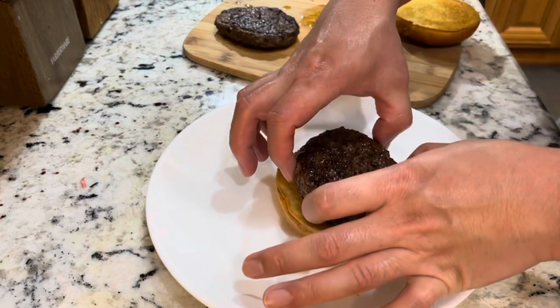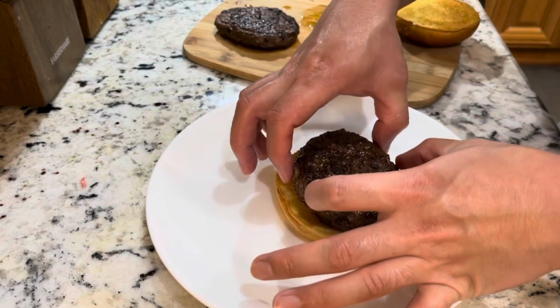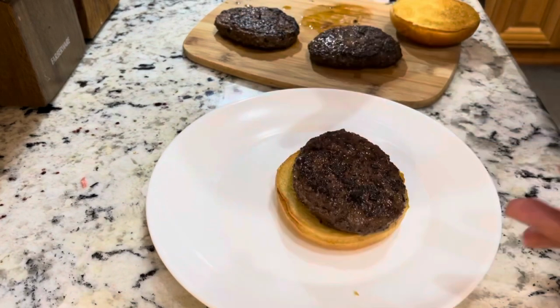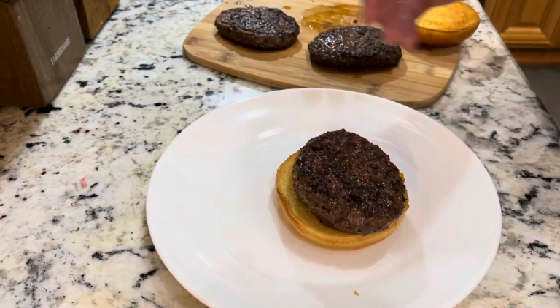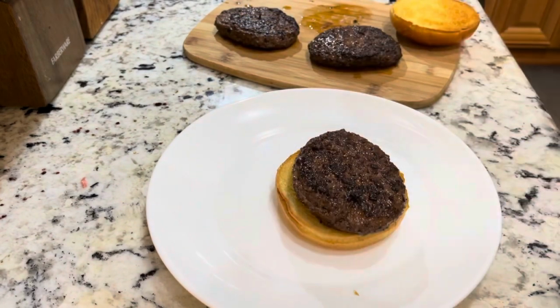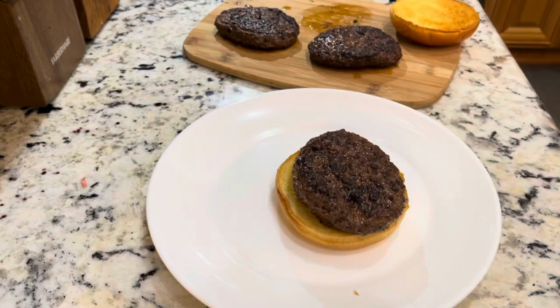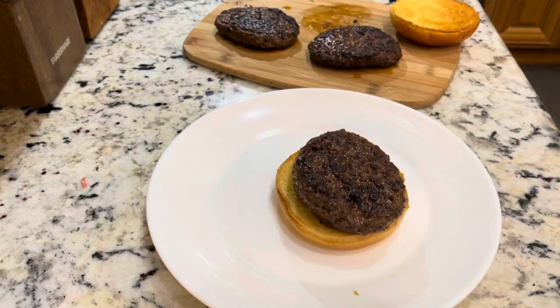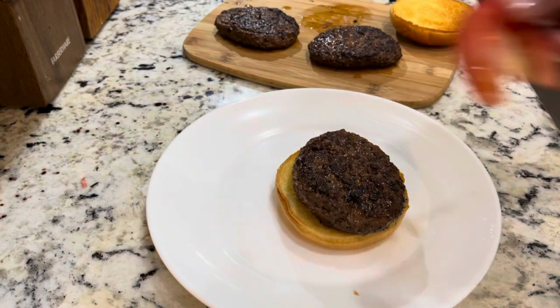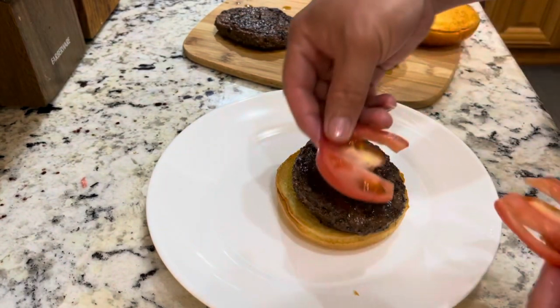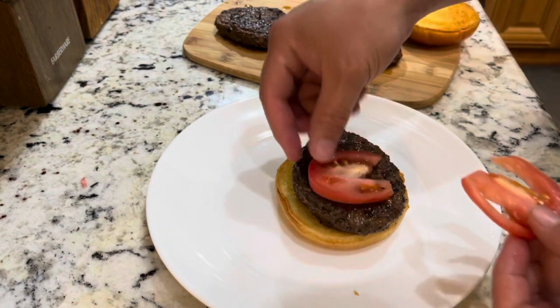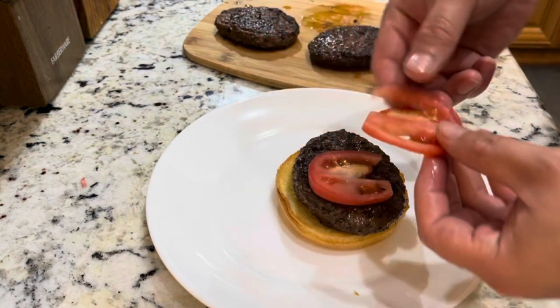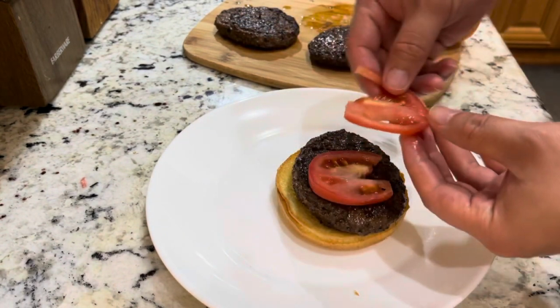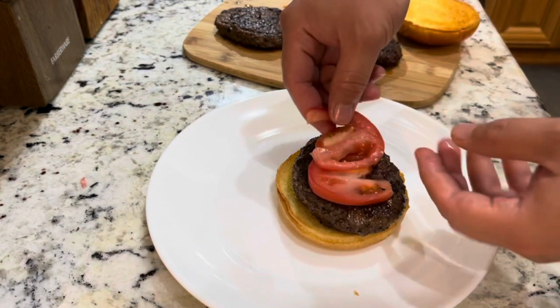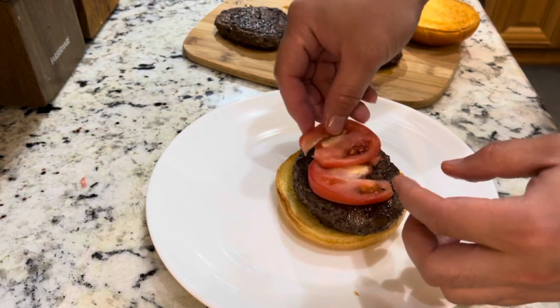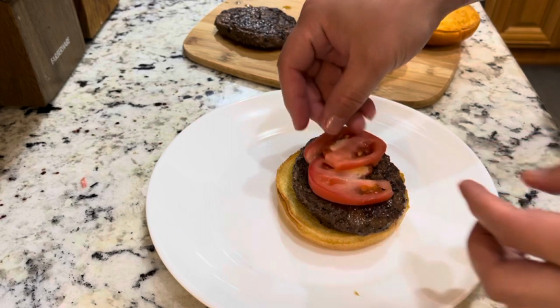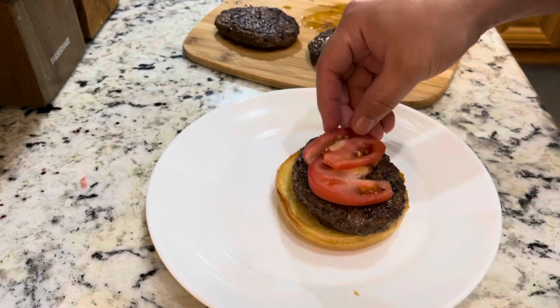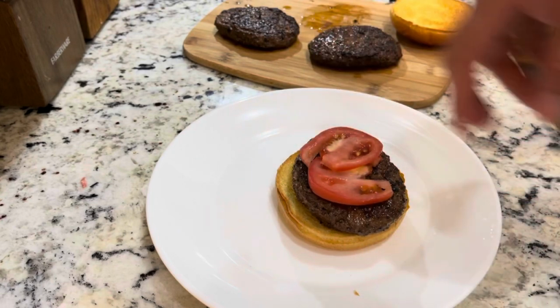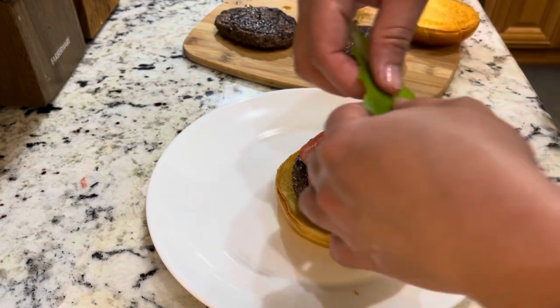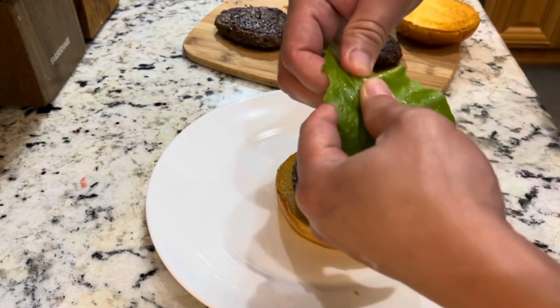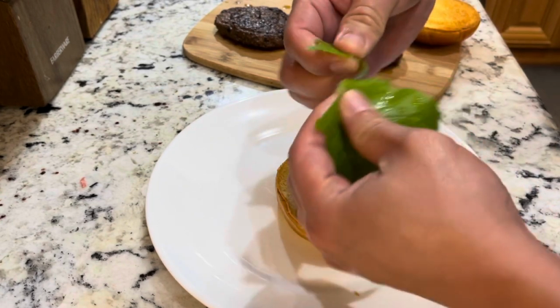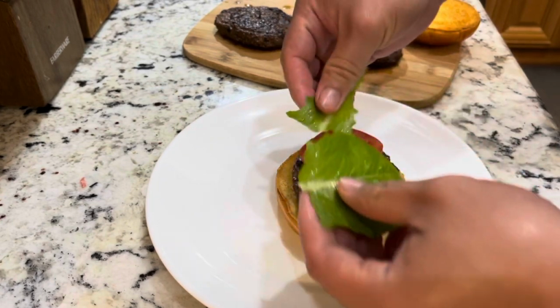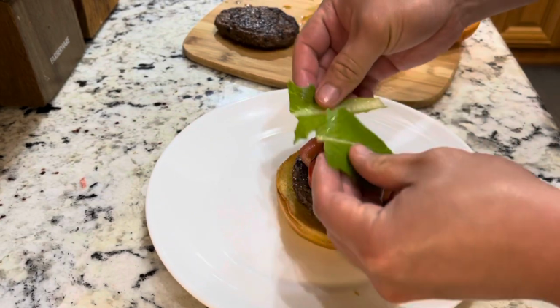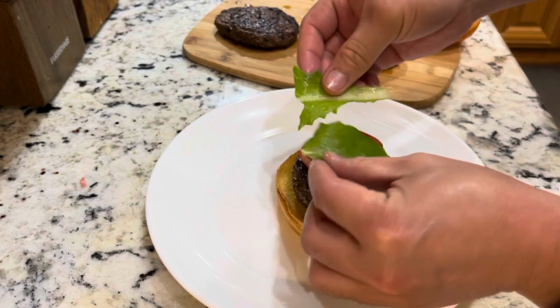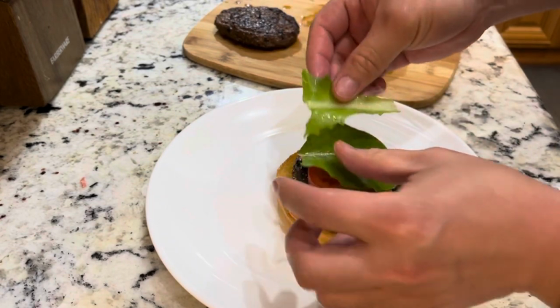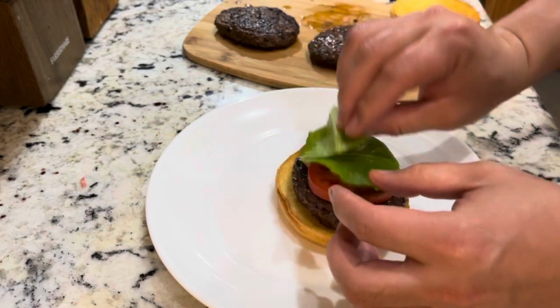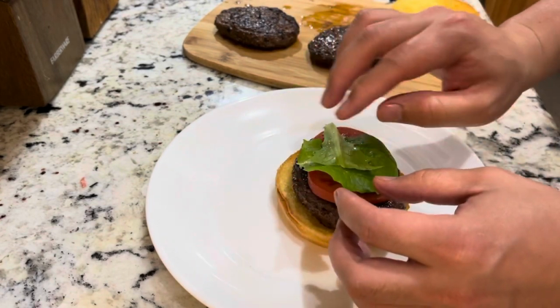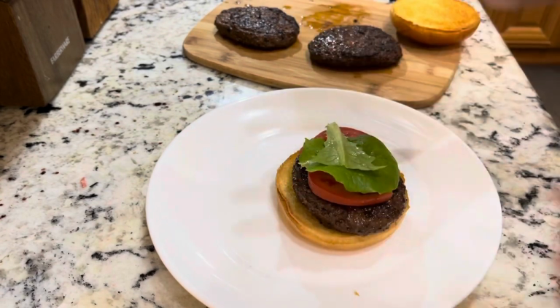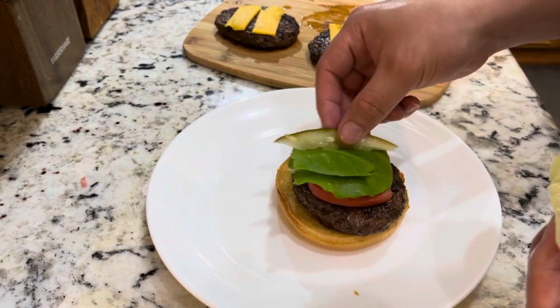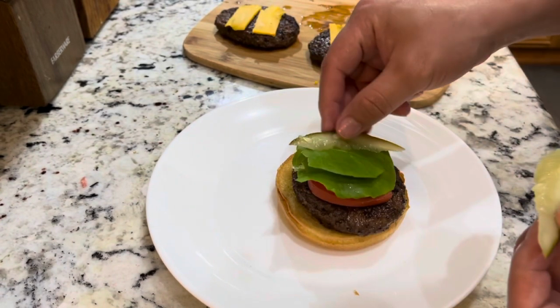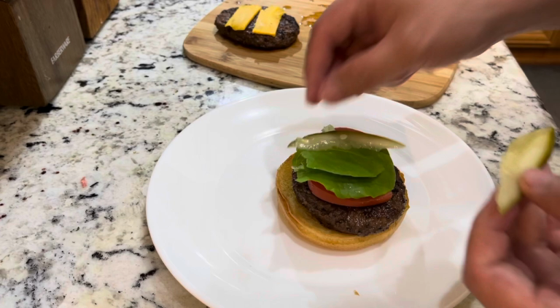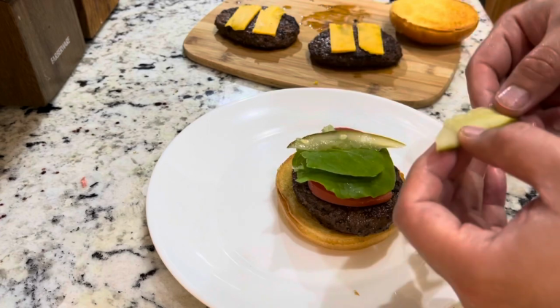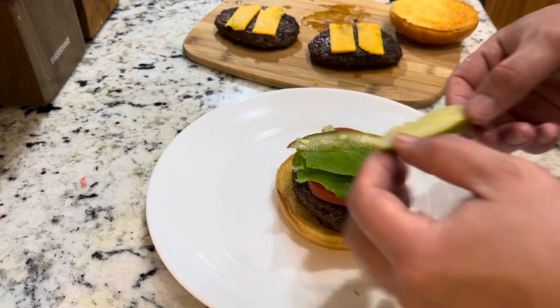Right now I'll put a patty, some tomatoes, and some lettuce, and put some pickle.